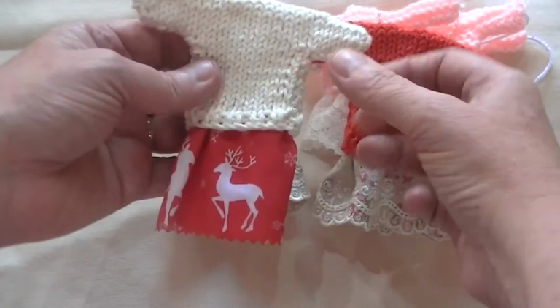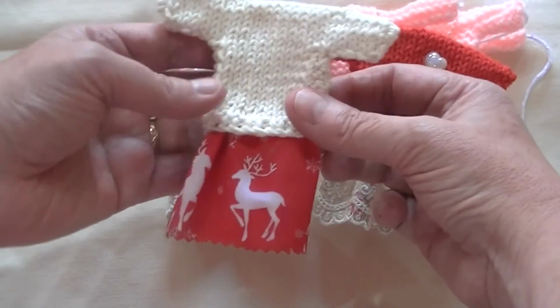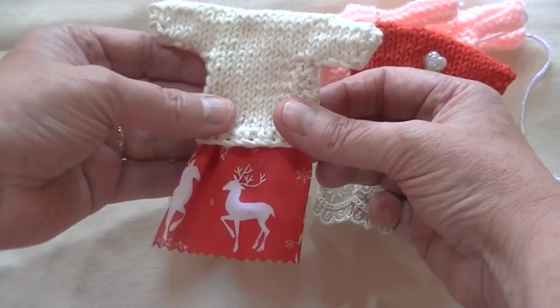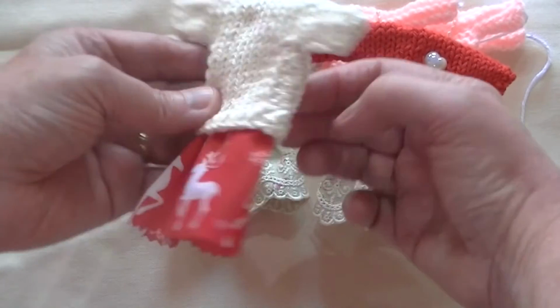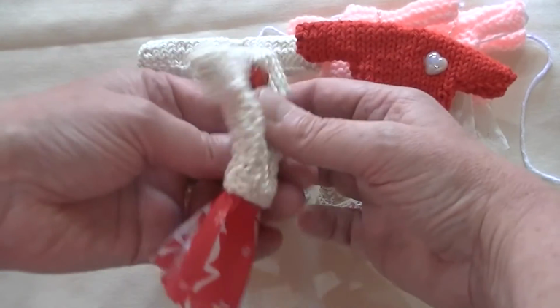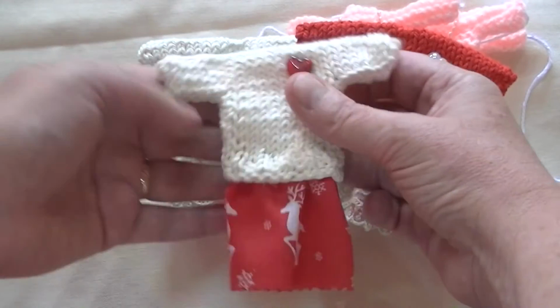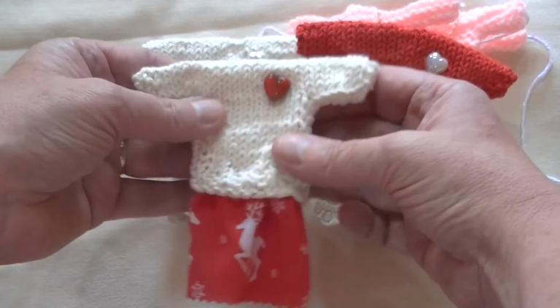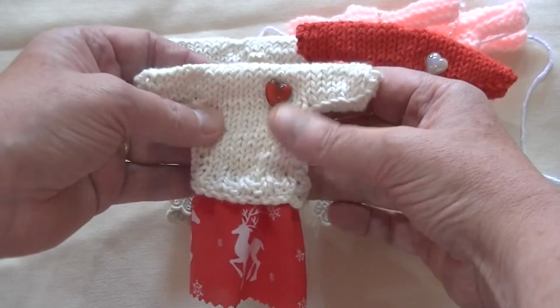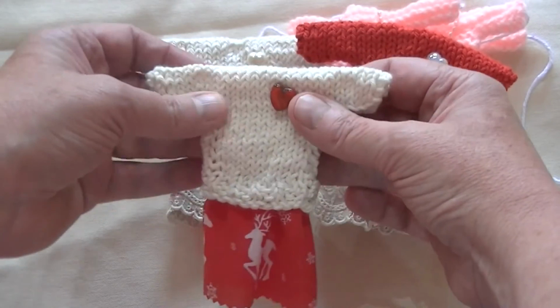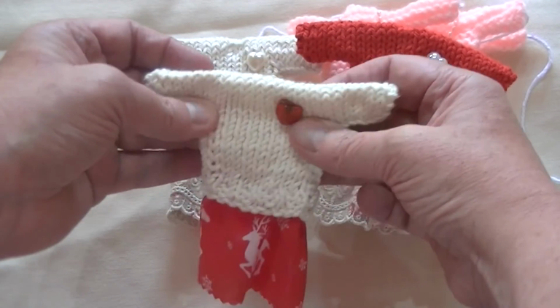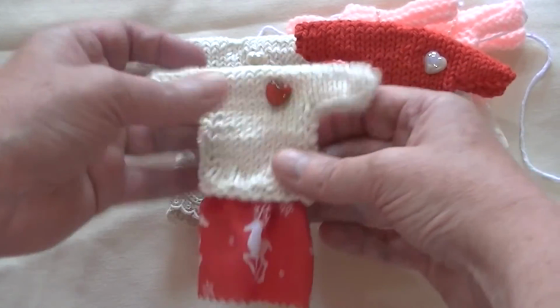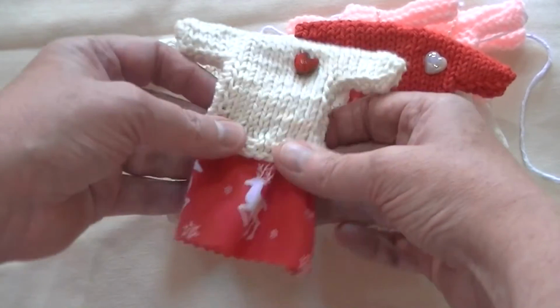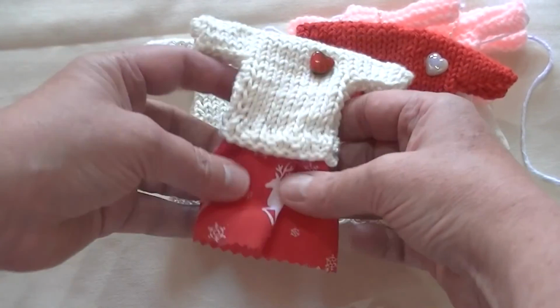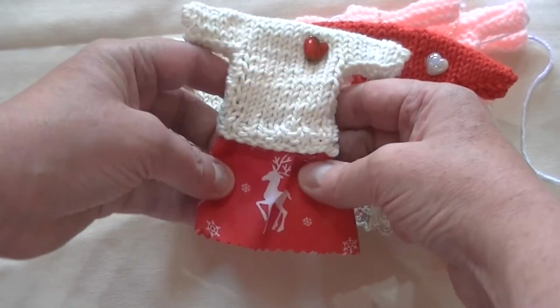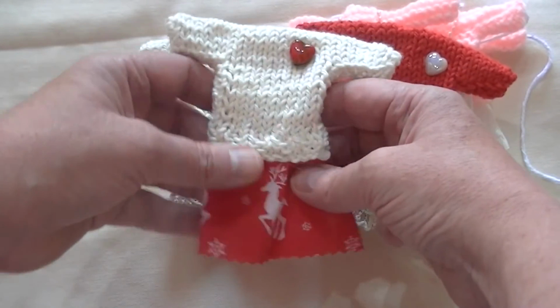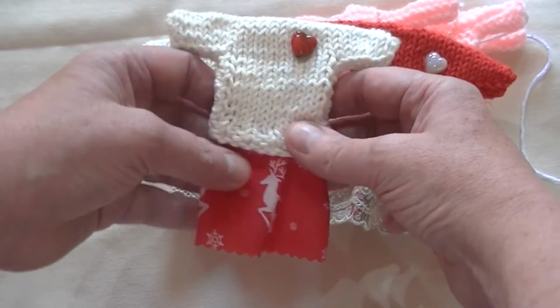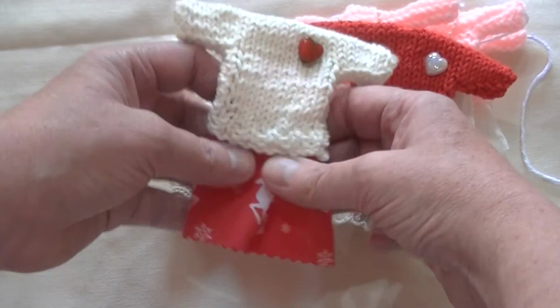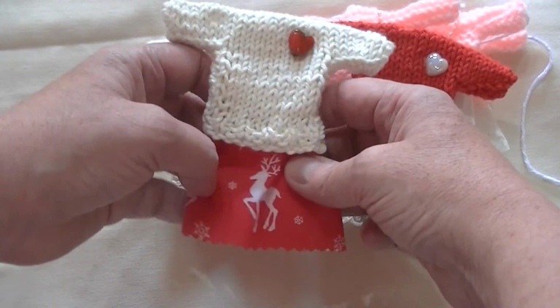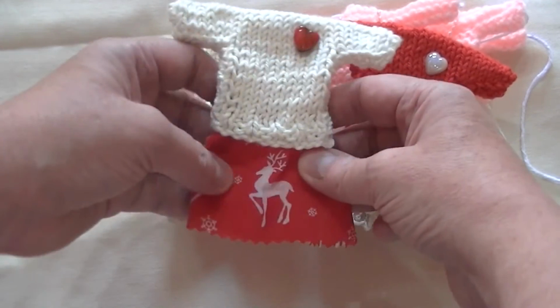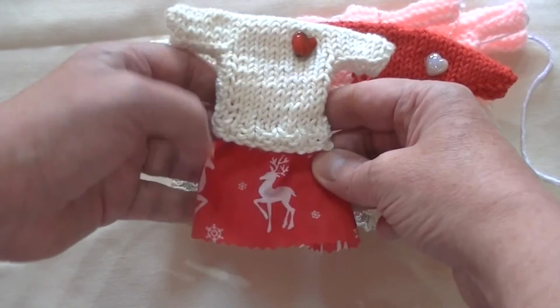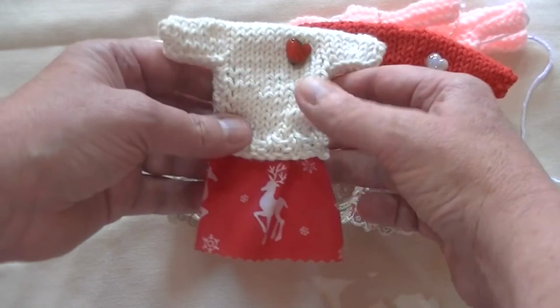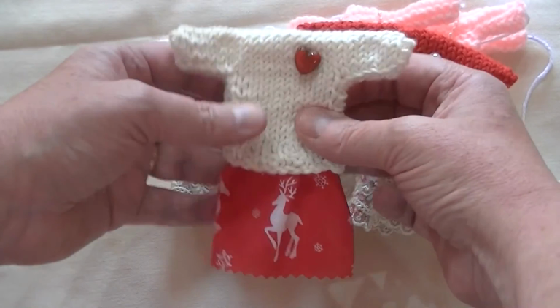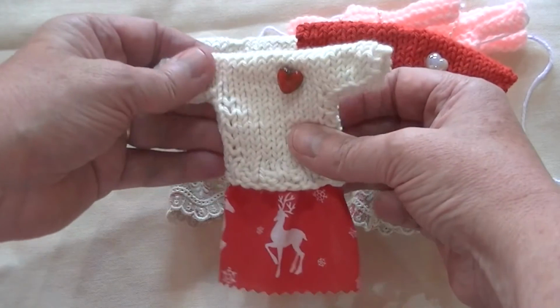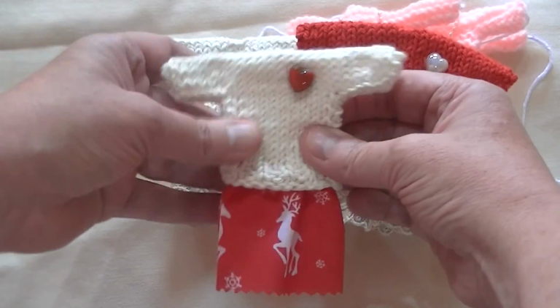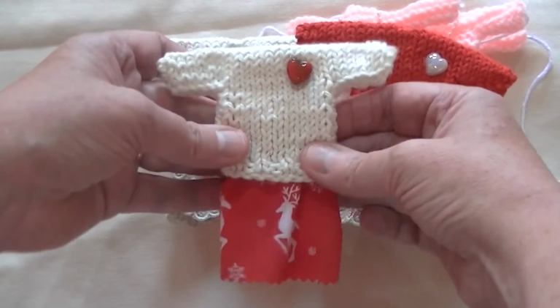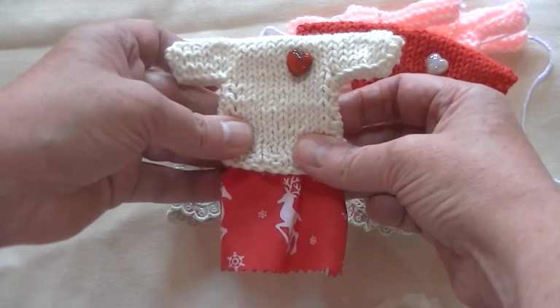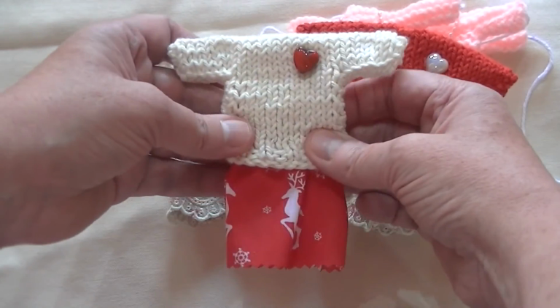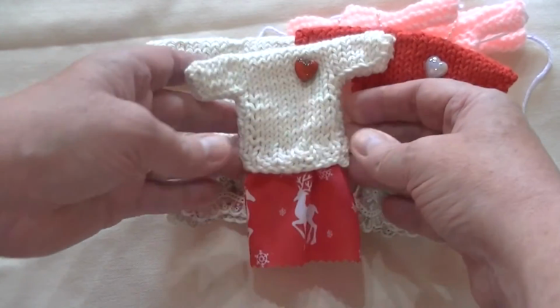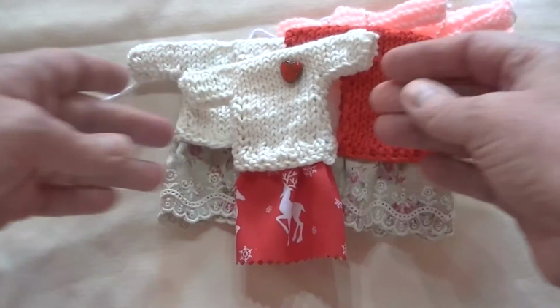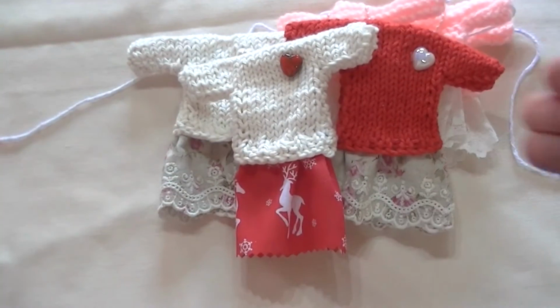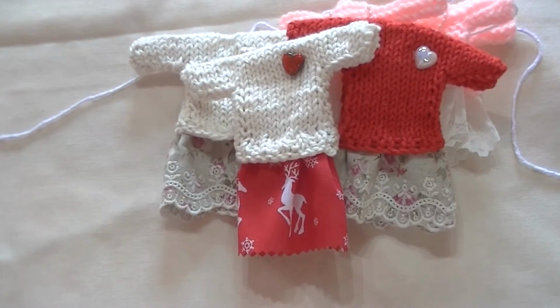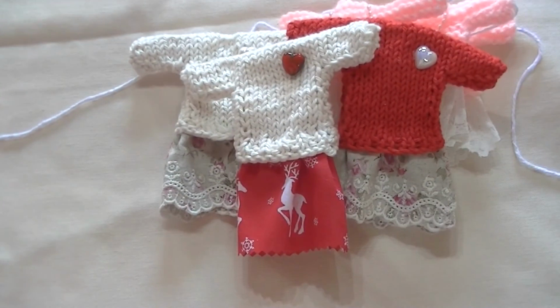So yeah, that's my little bit of knitting. I might come on and show you some of my crochet items next time. Thanks for watching, bye!